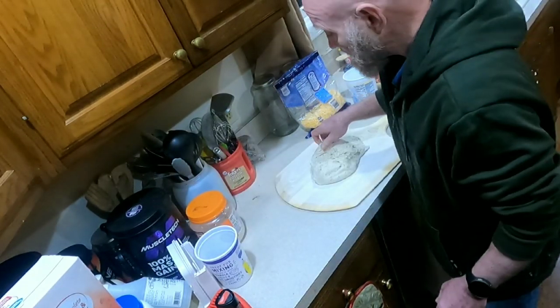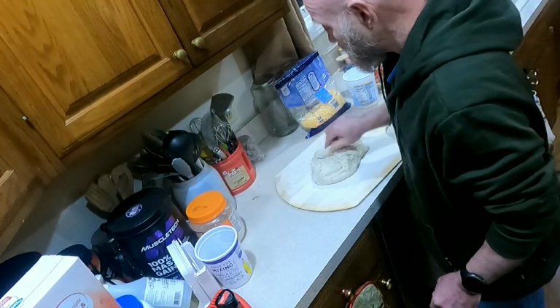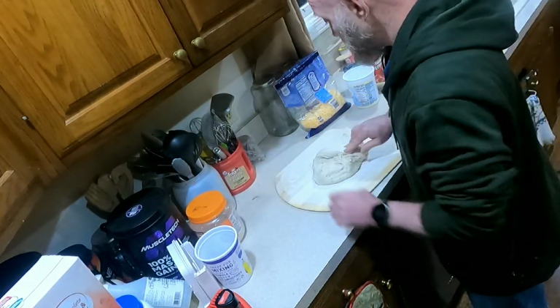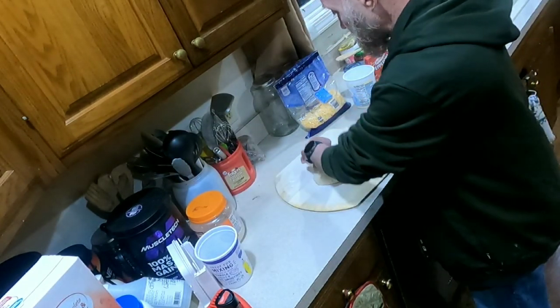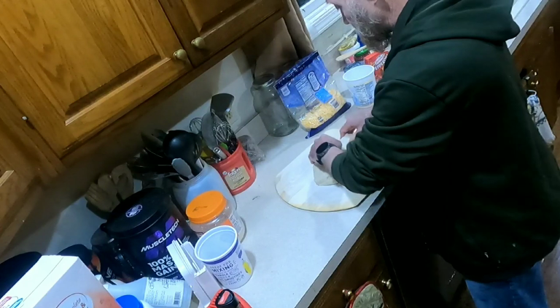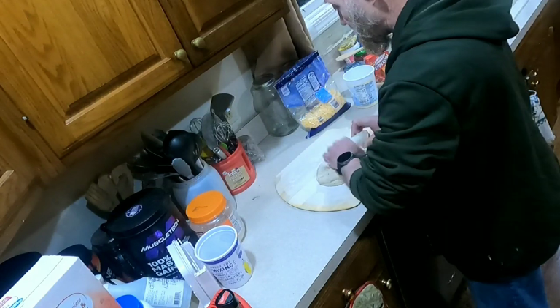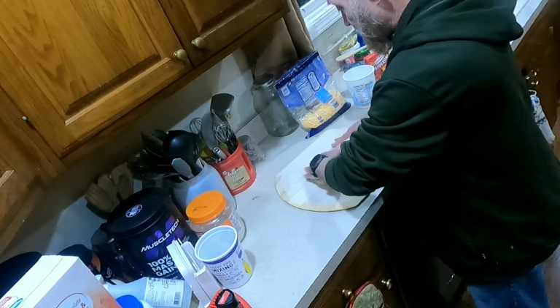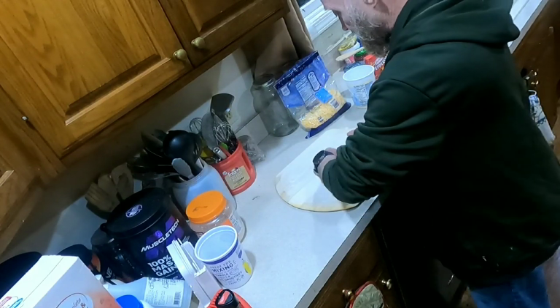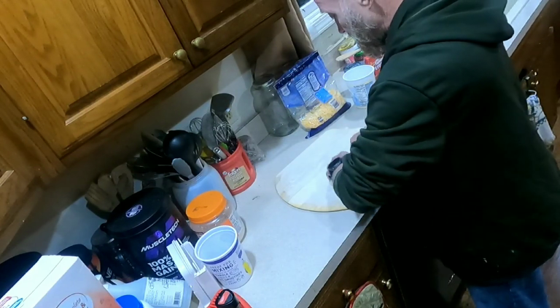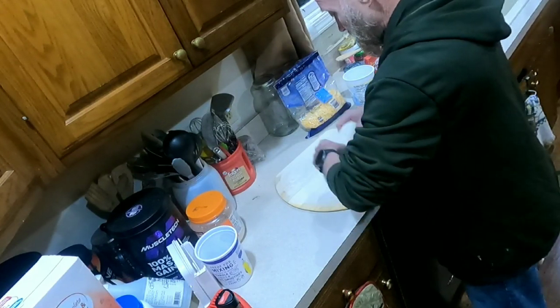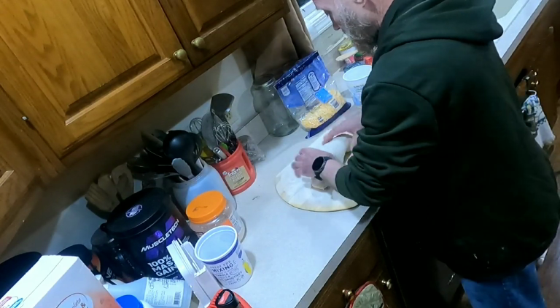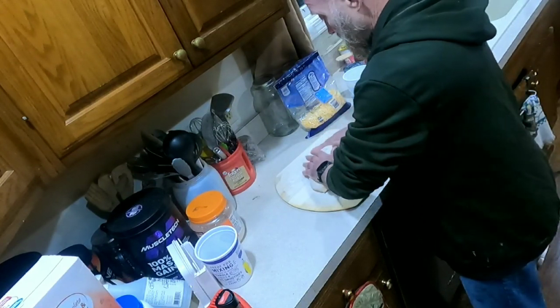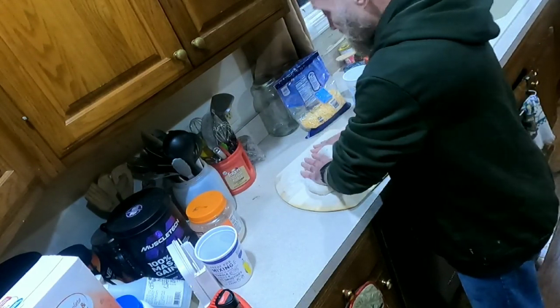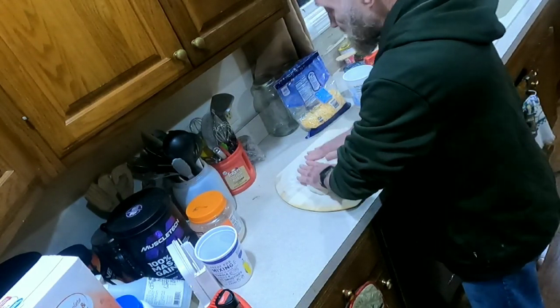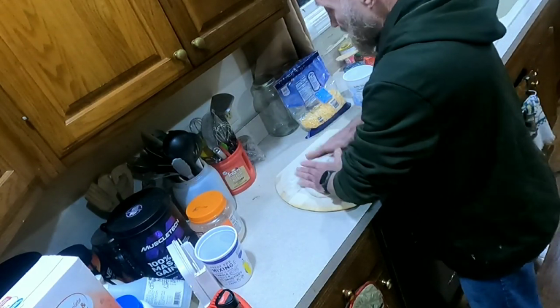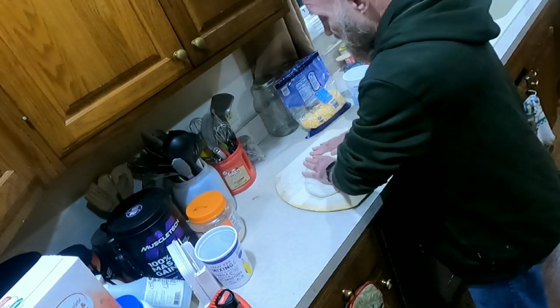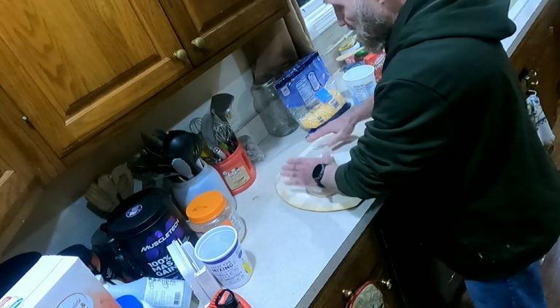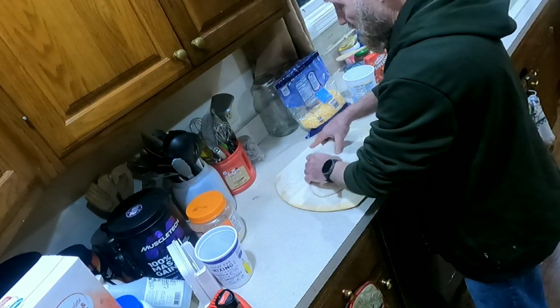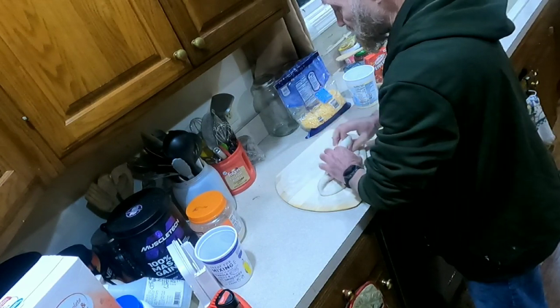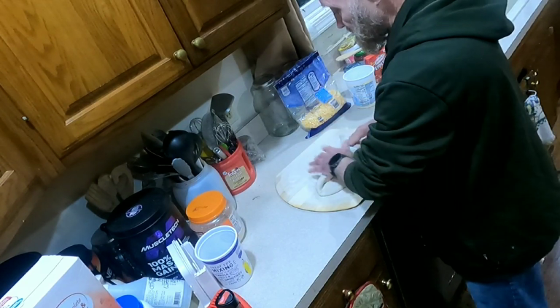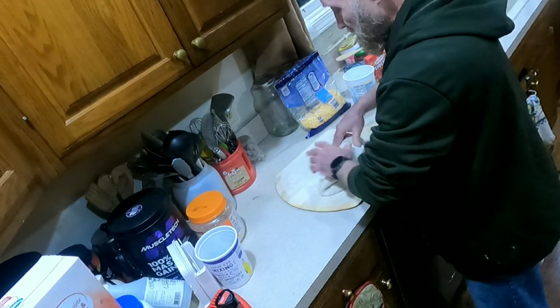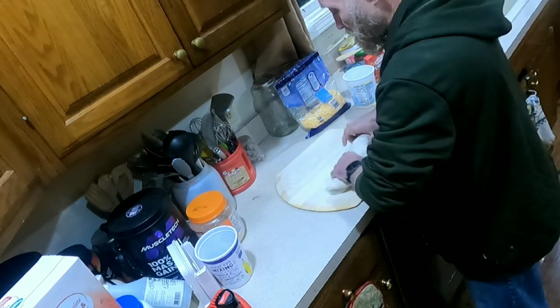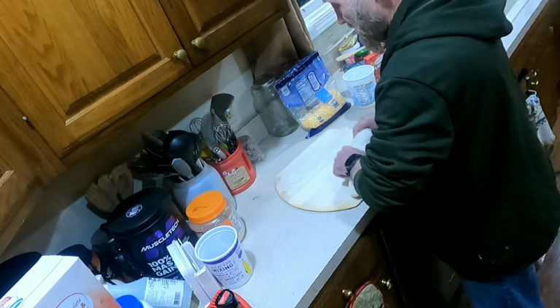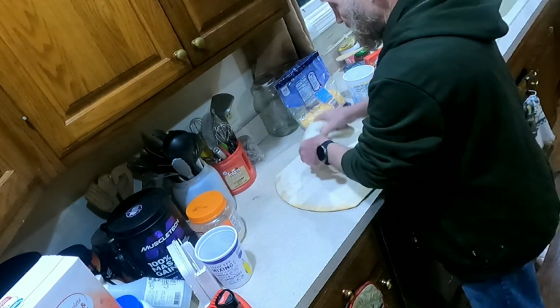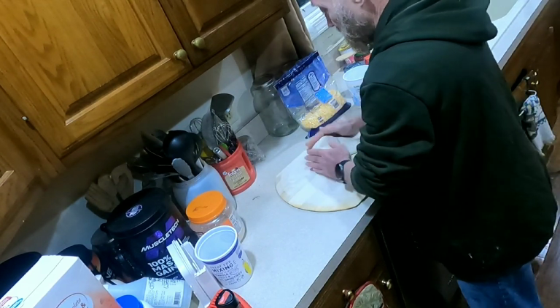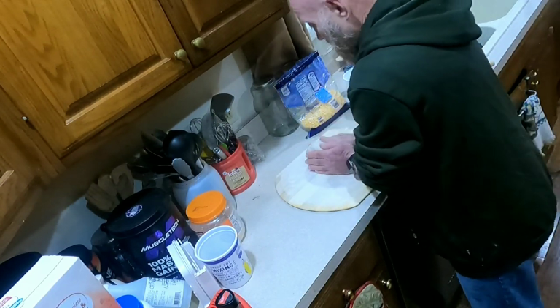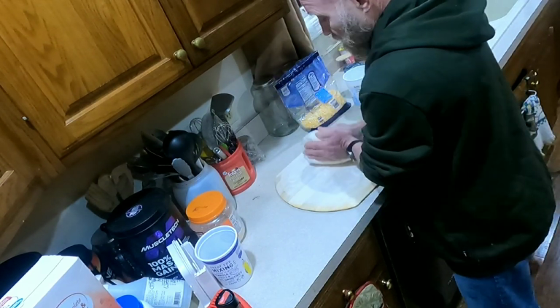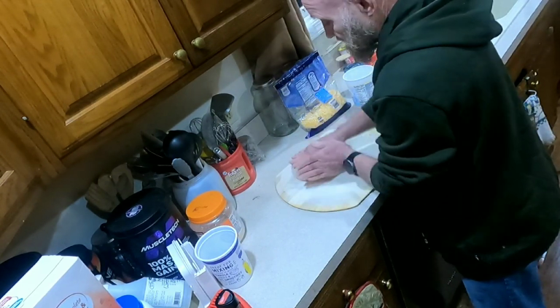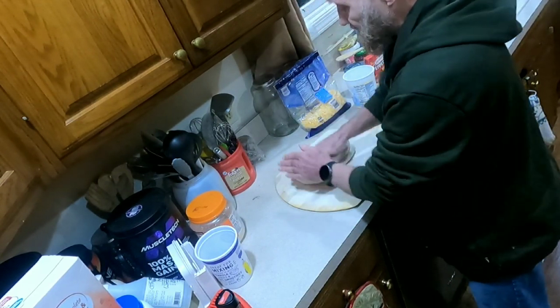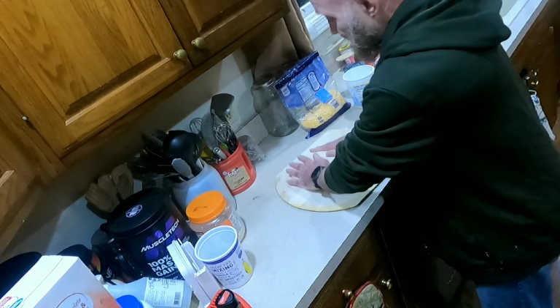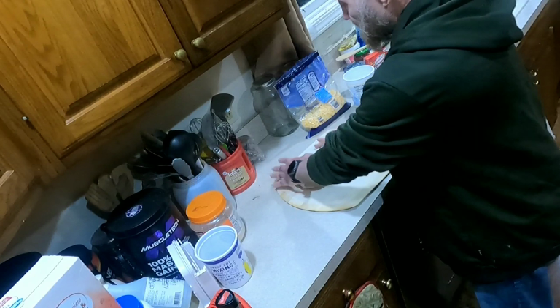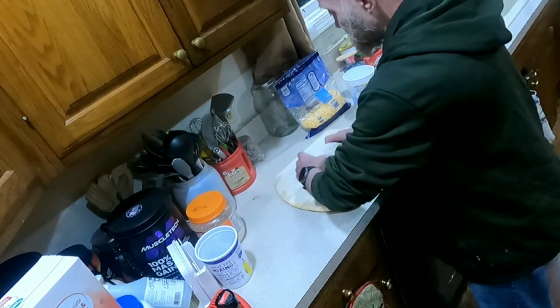The easiest way to do this is to go ahead and knead this dough a couple of times on the floured surface. What you're actually doing is taking some of that stickiness out of it.